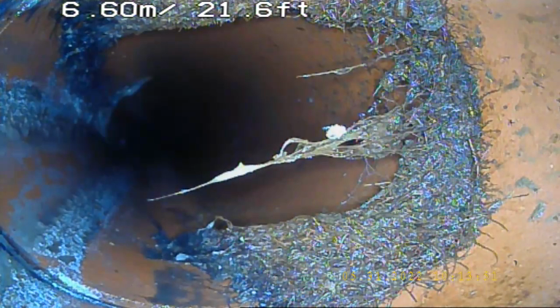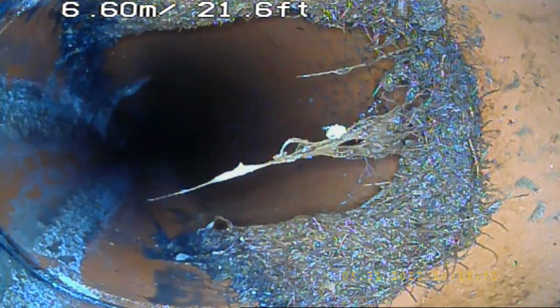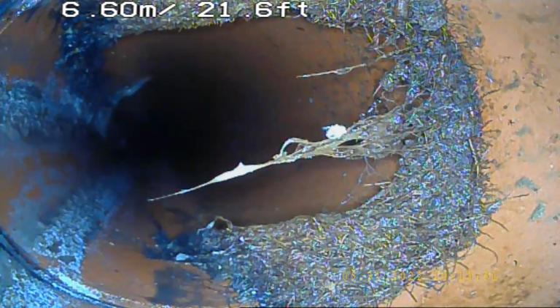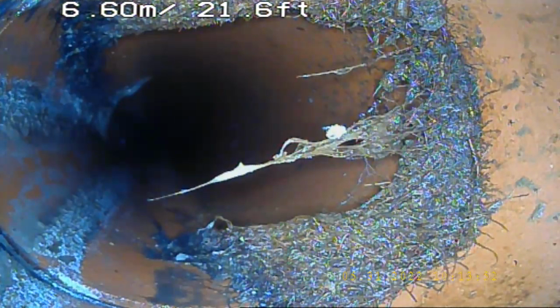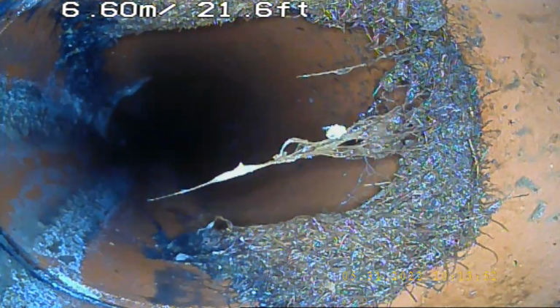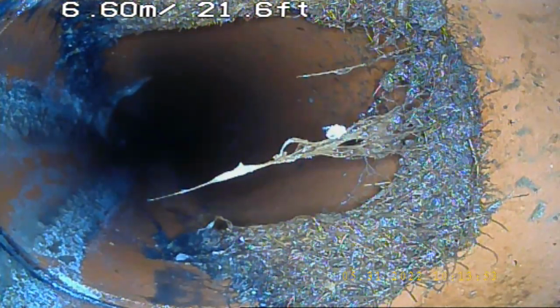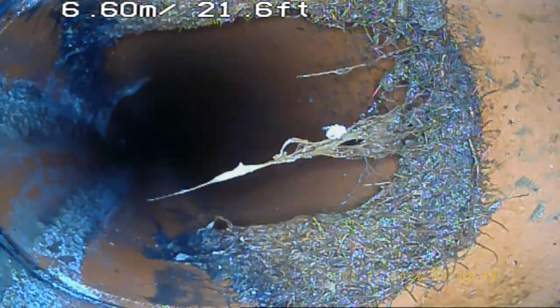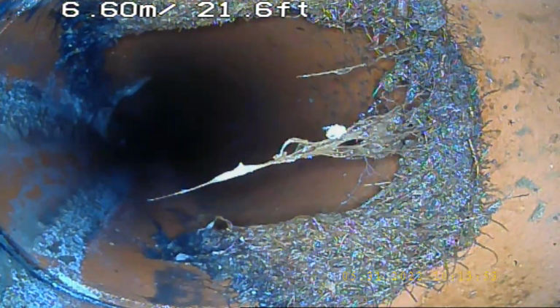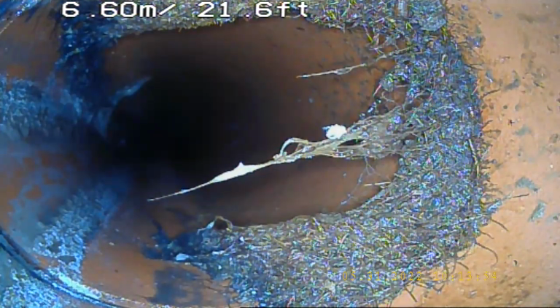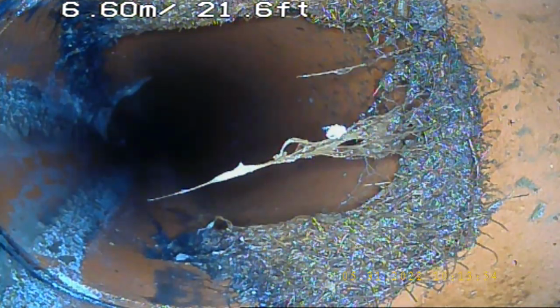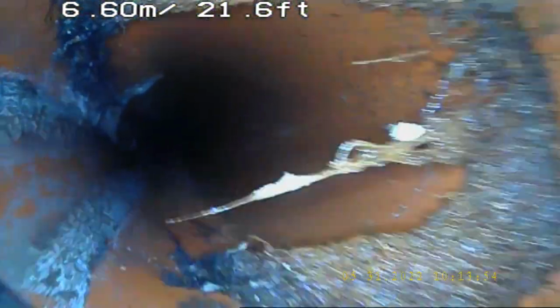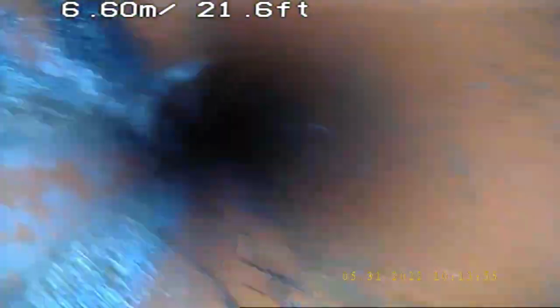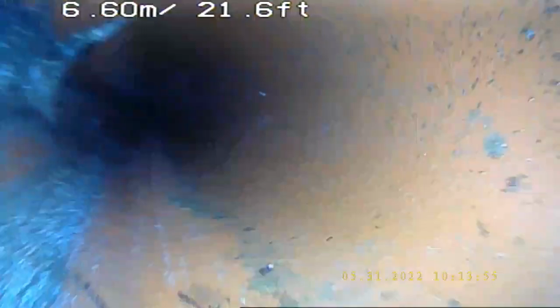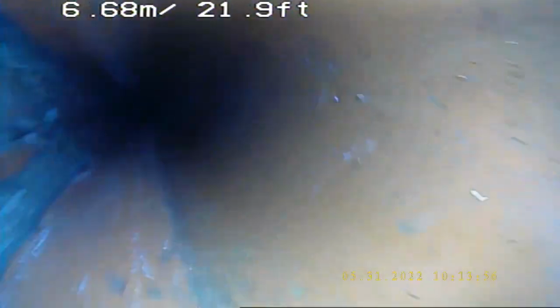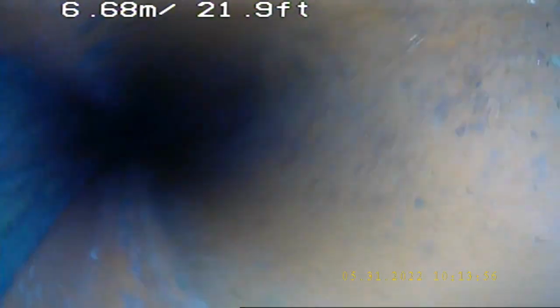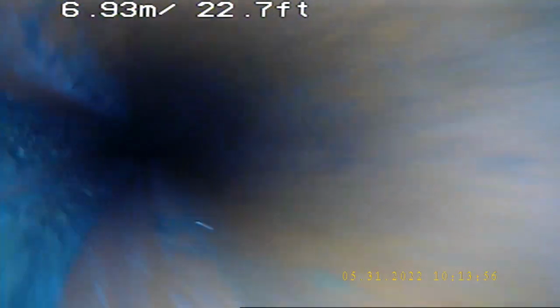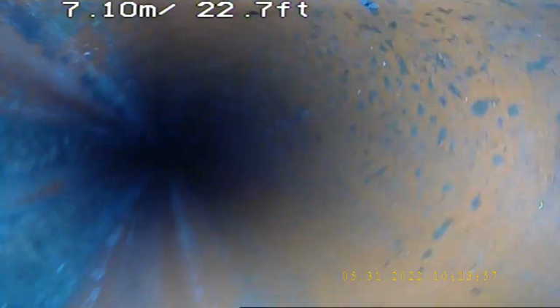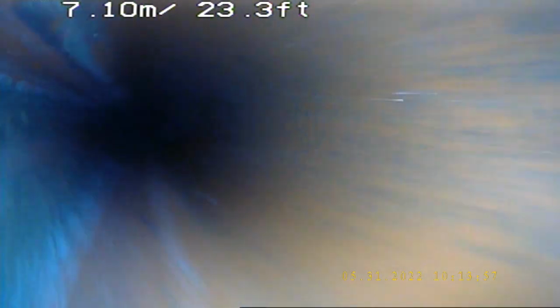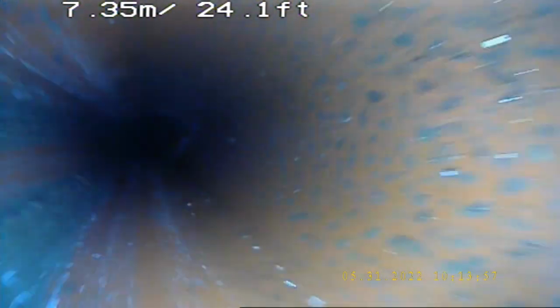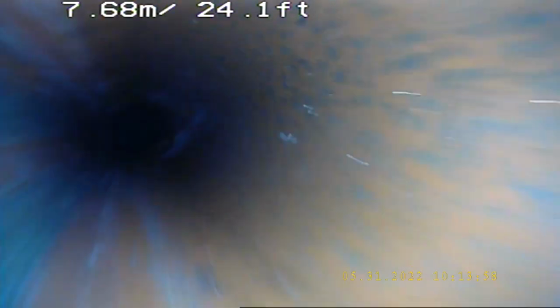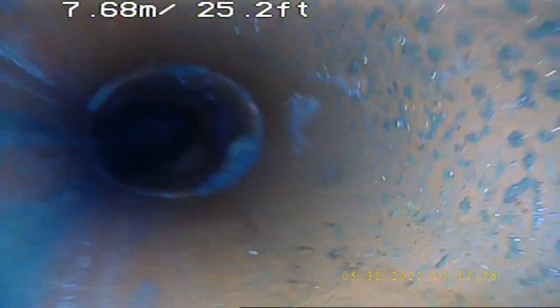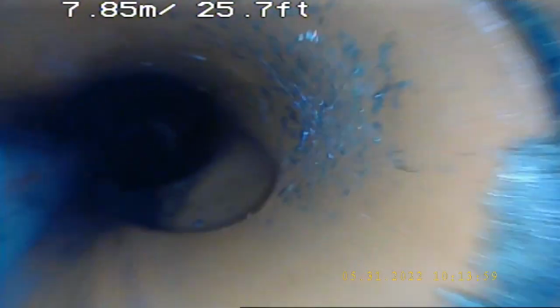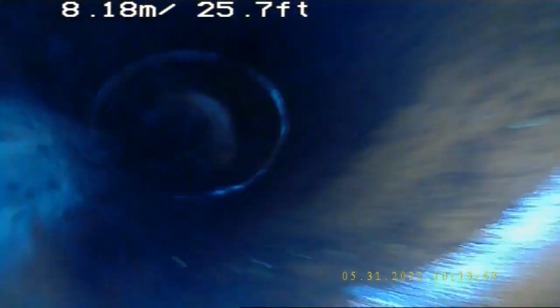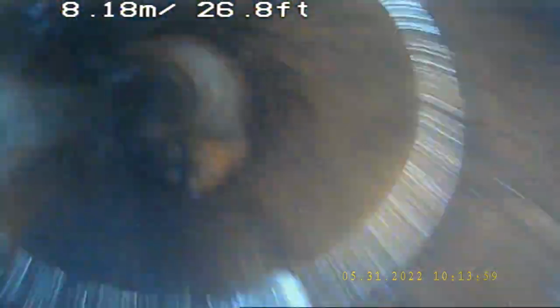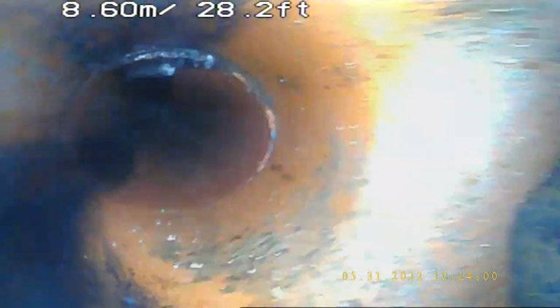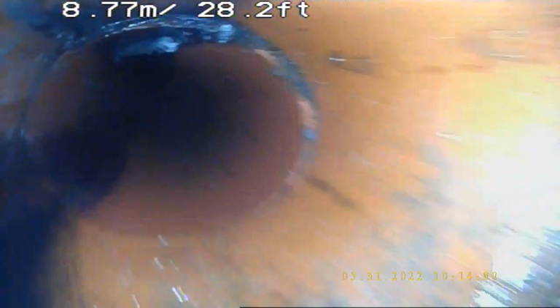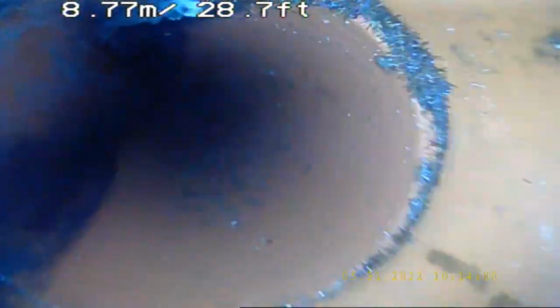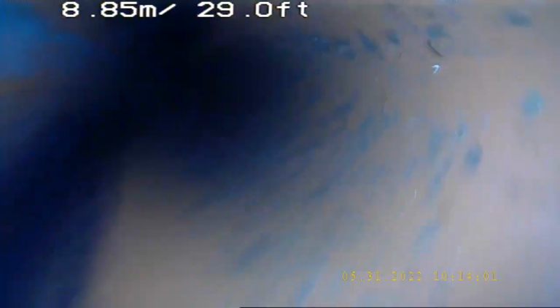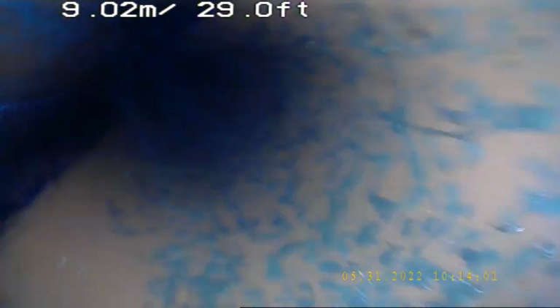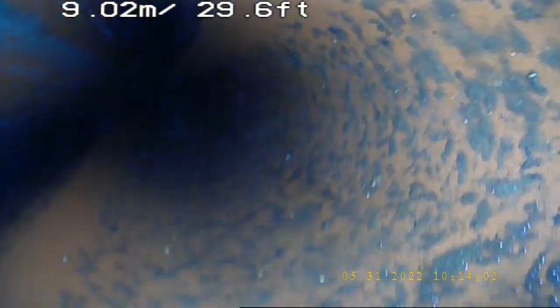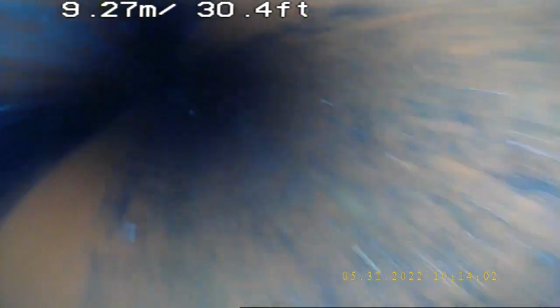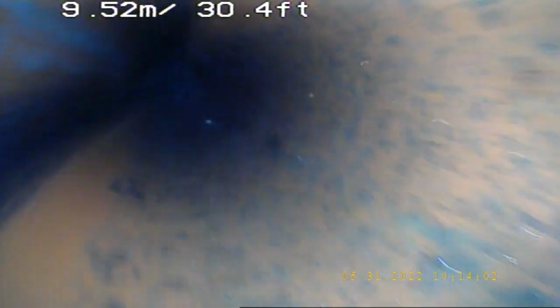We are continuing from the previous video, unit number 16, IE492. Yes, there is the connection from unit number 16, from unit number 17.